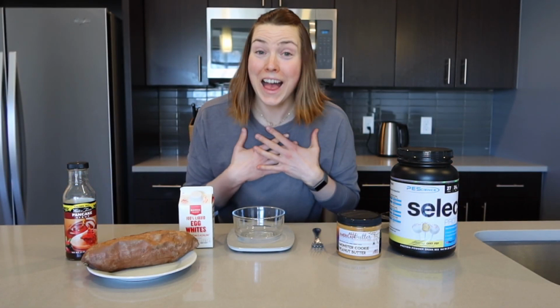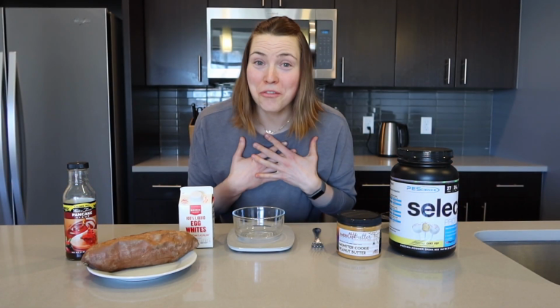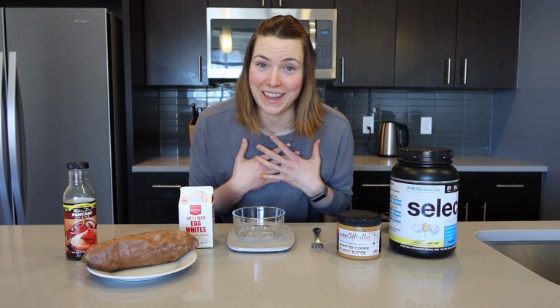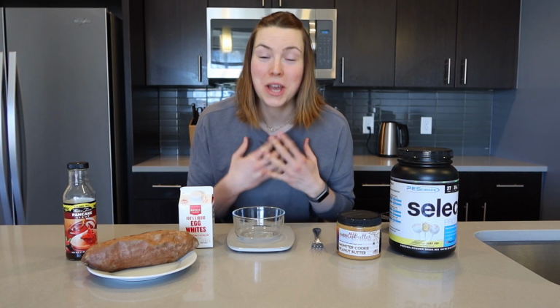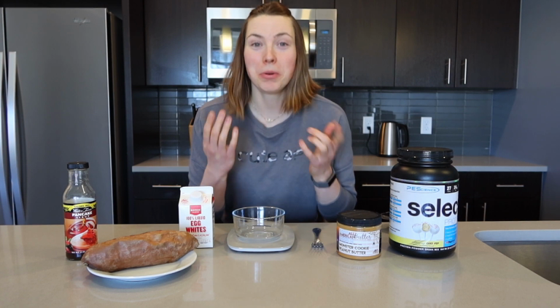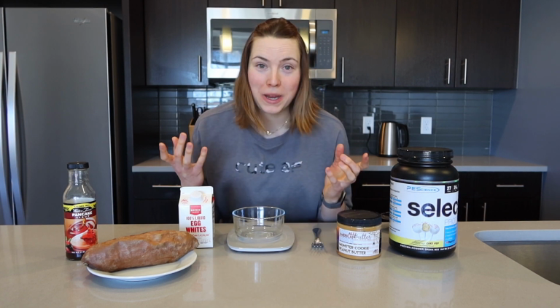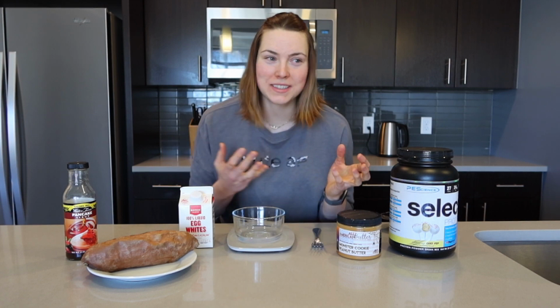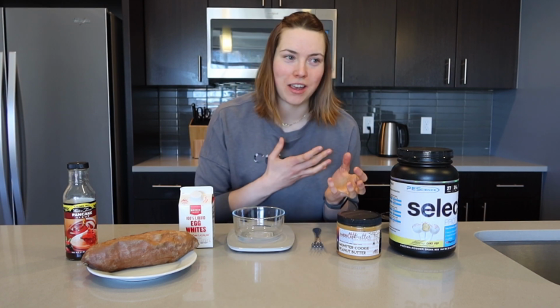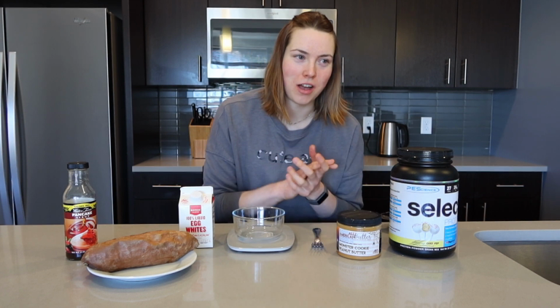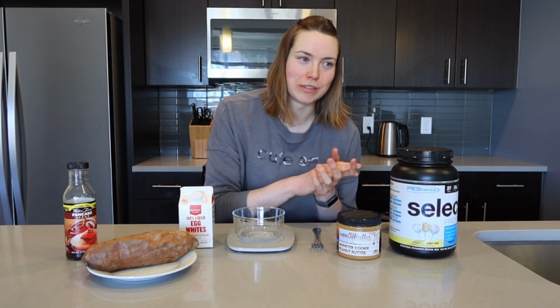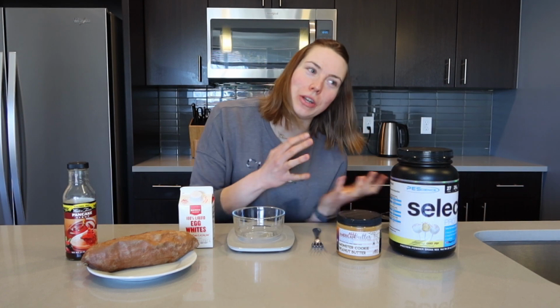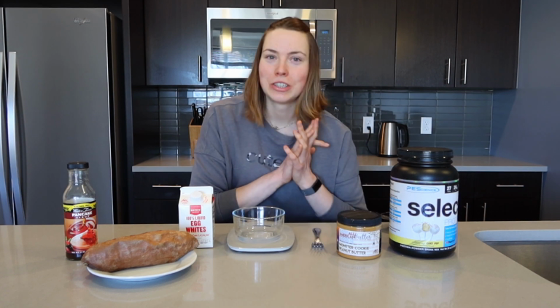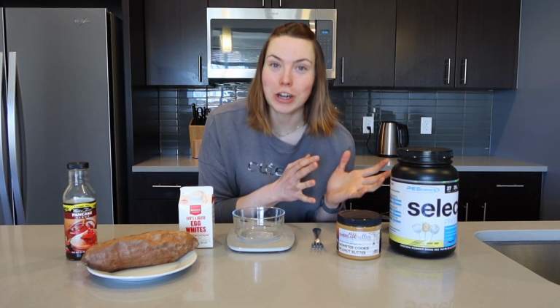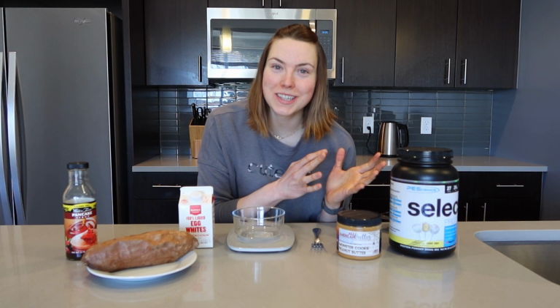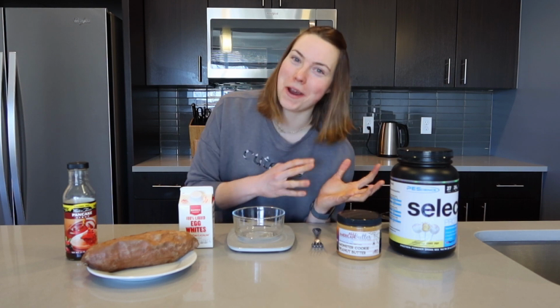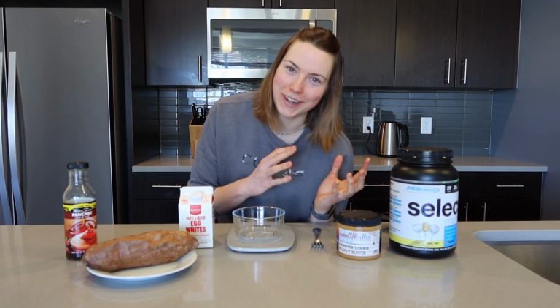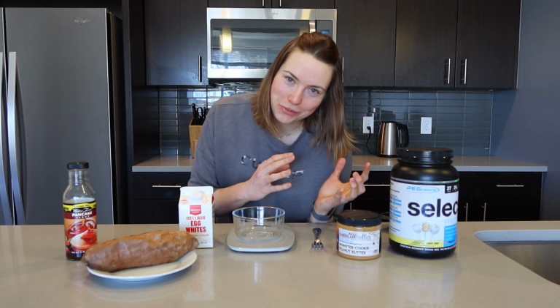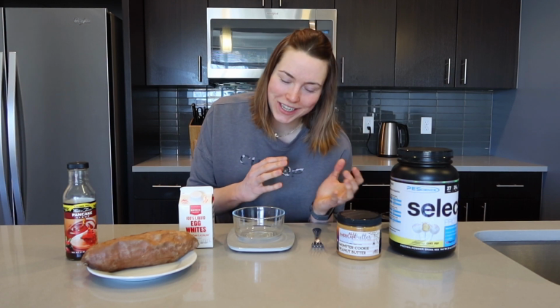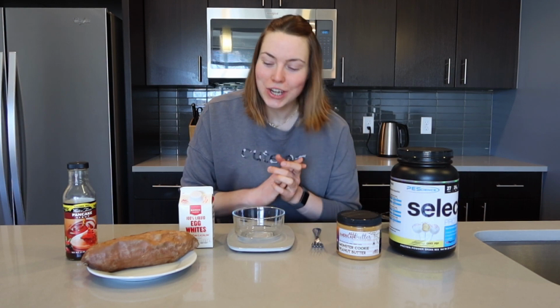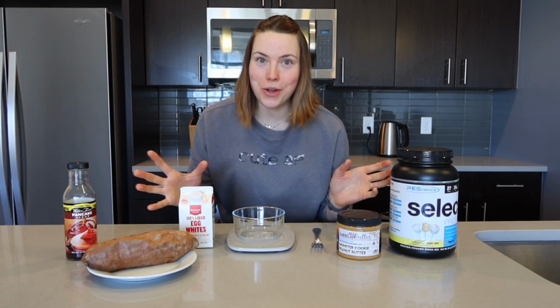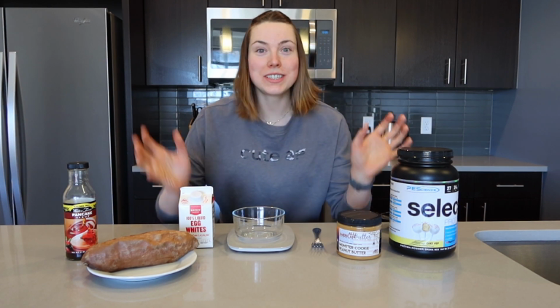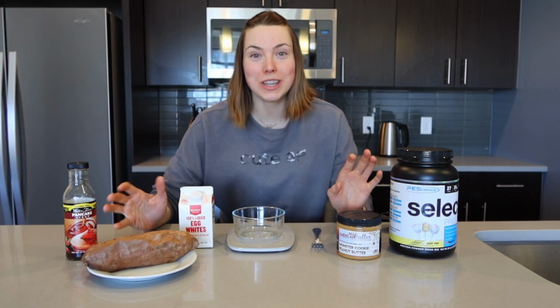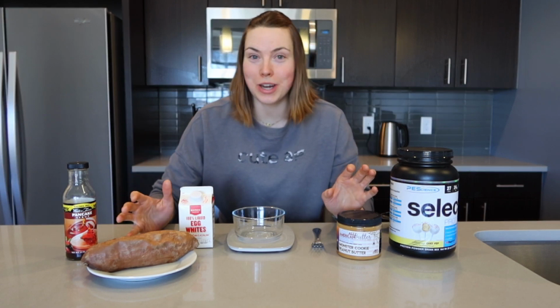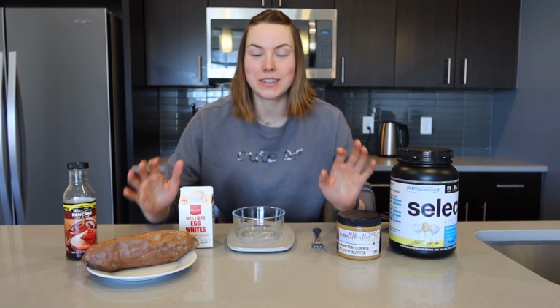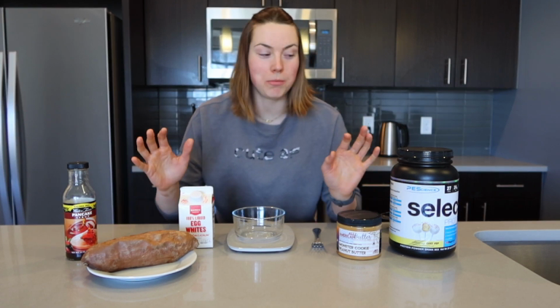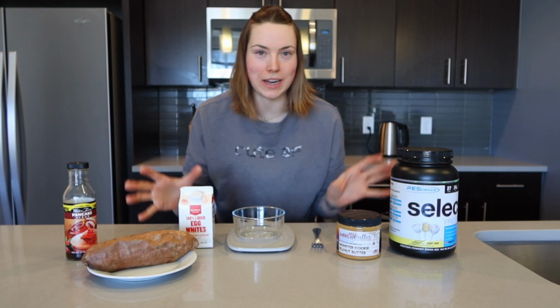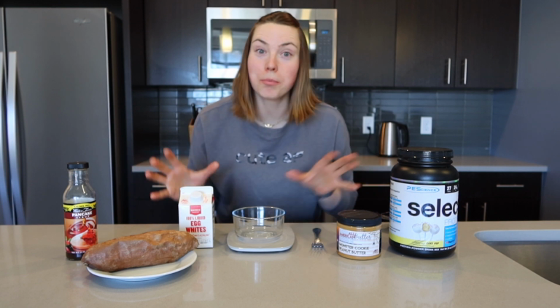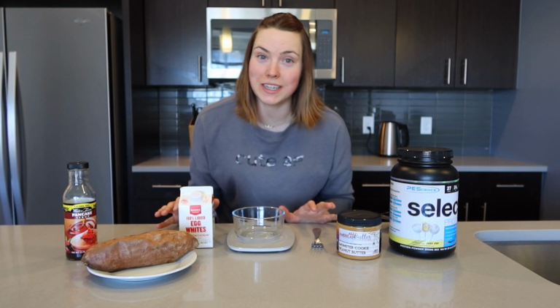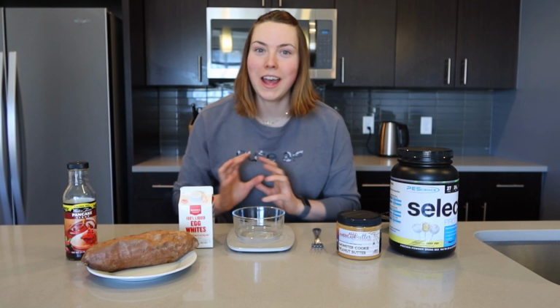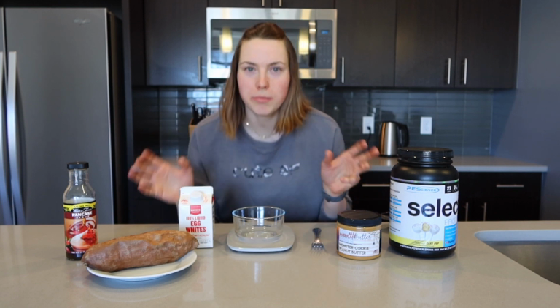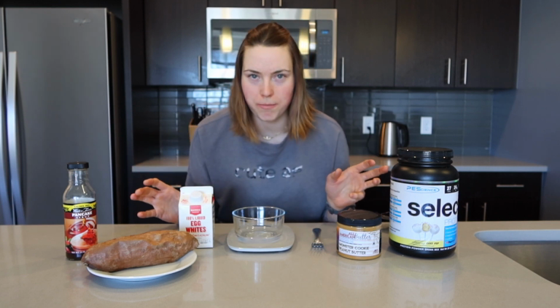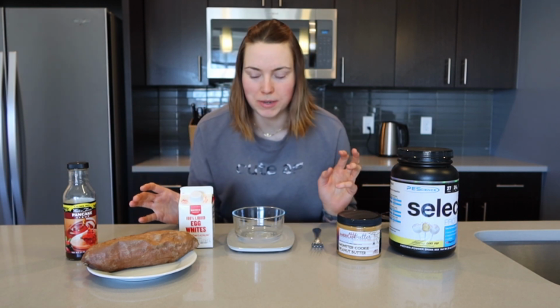I love pancakes, but regular pancakes tend to have a lot more carbs than I probably wanna have in one sitting. So this is a really great way to actually get protein in and have a little bit more of a balanced meal.